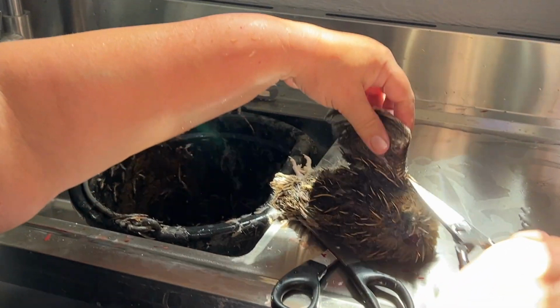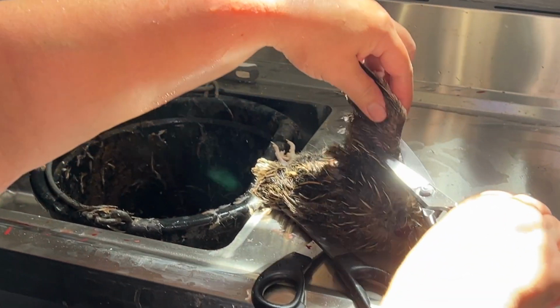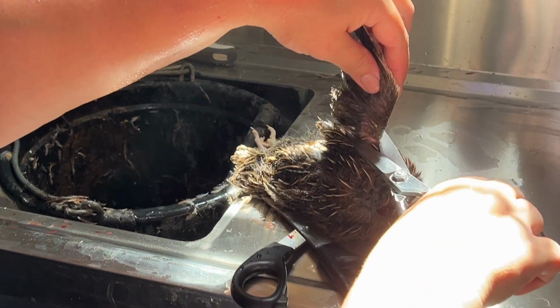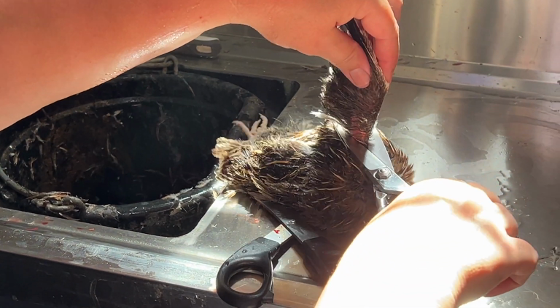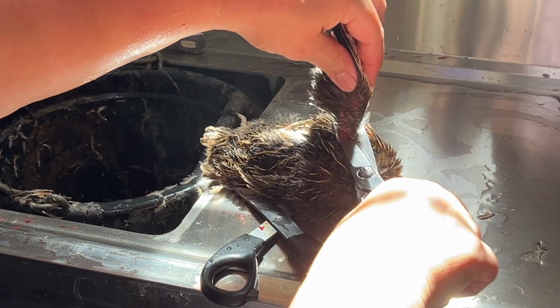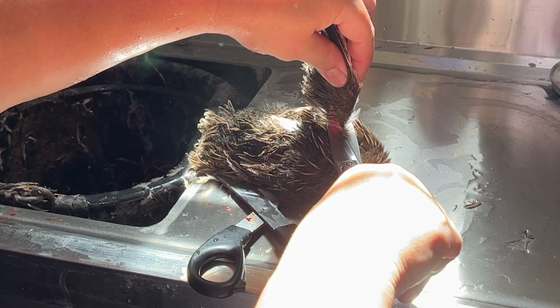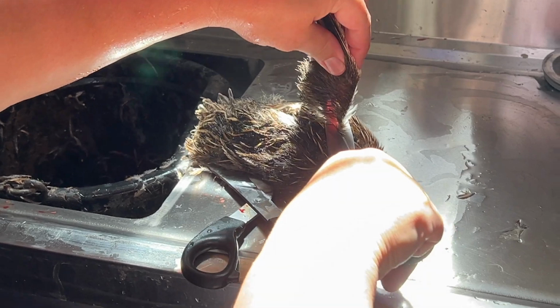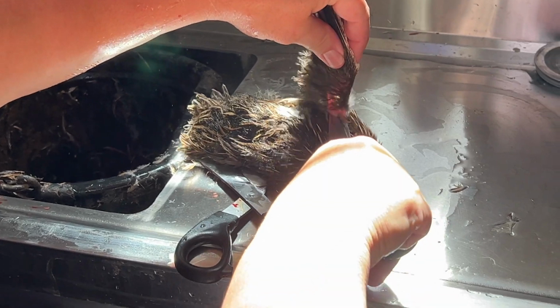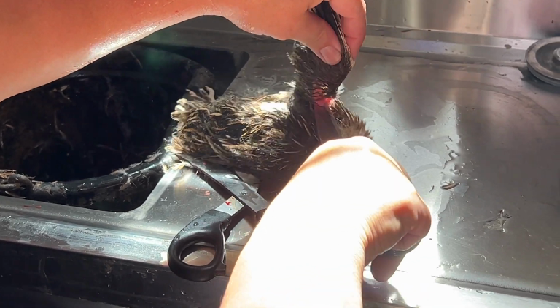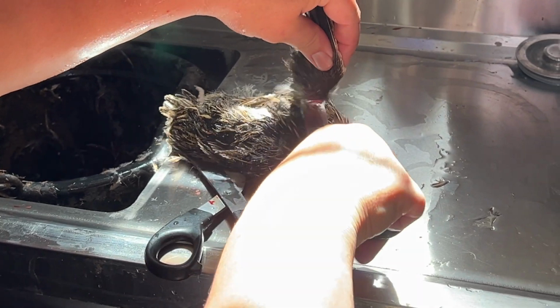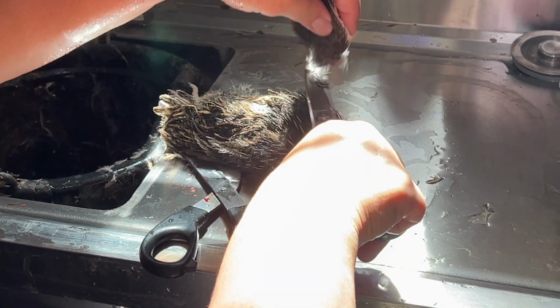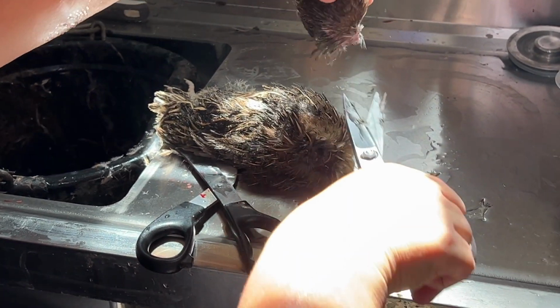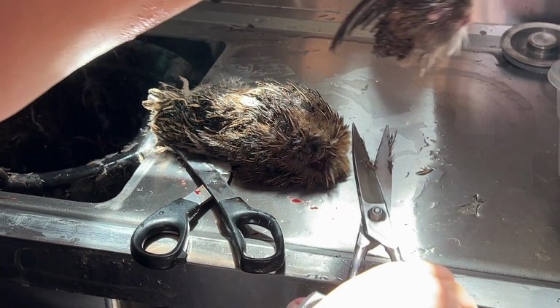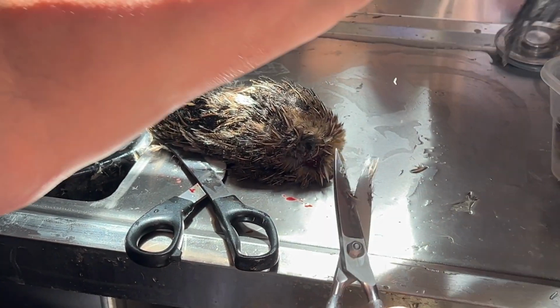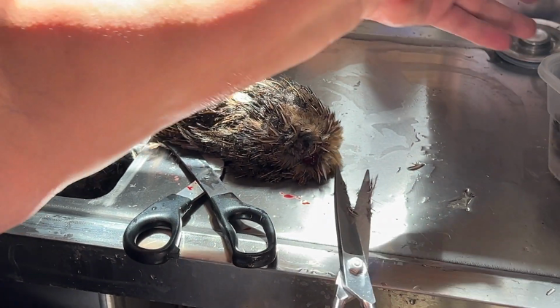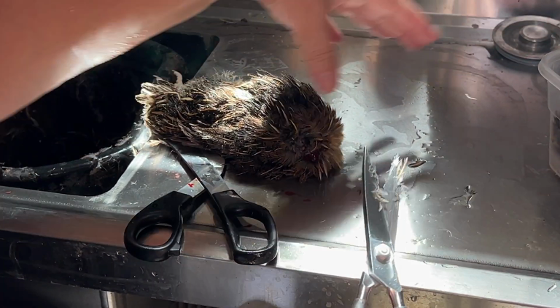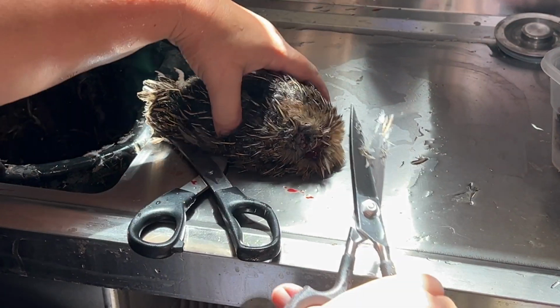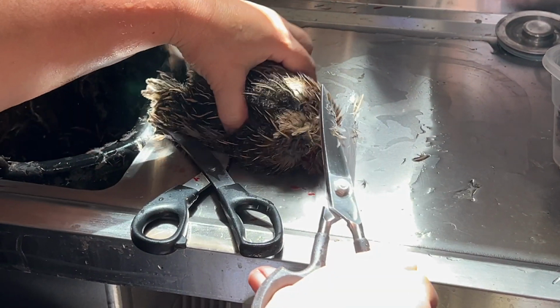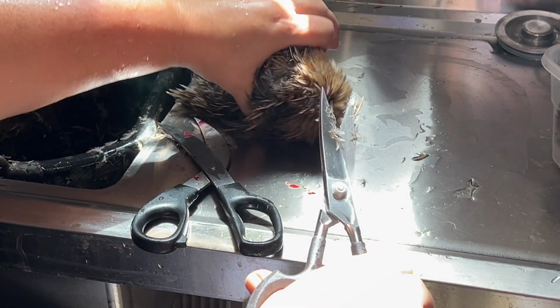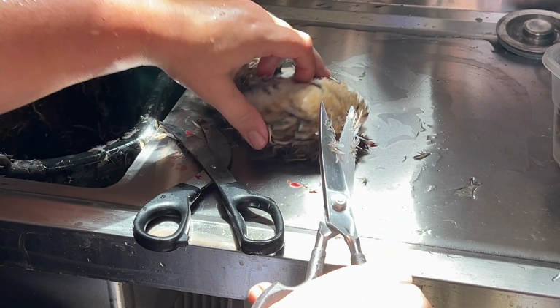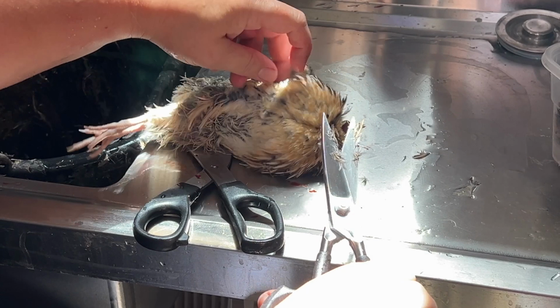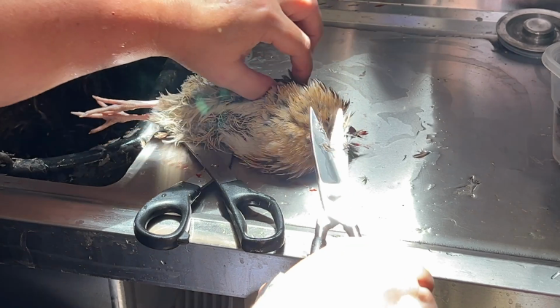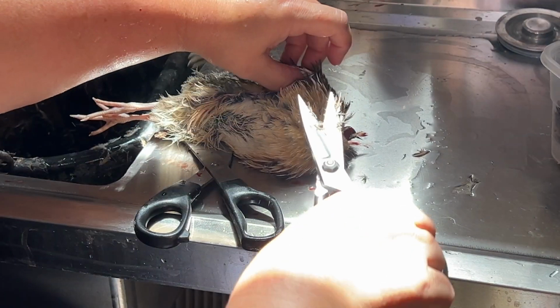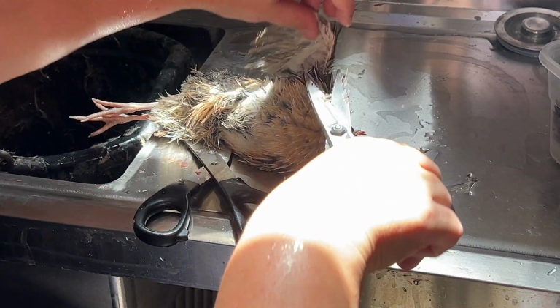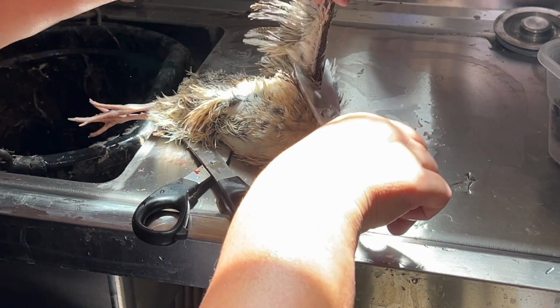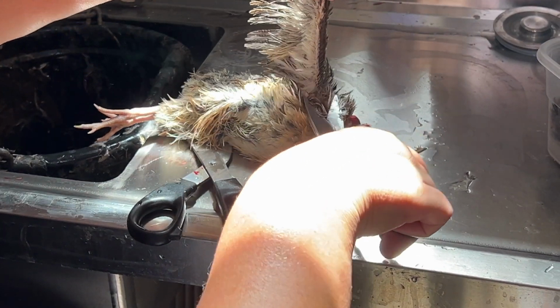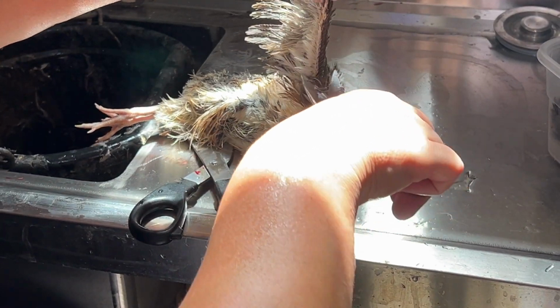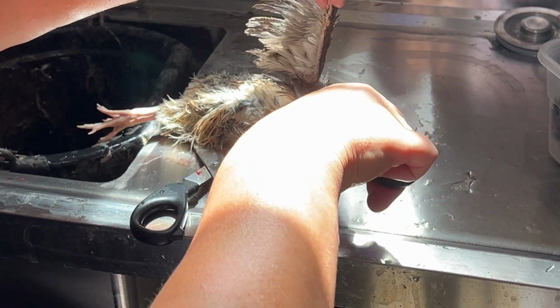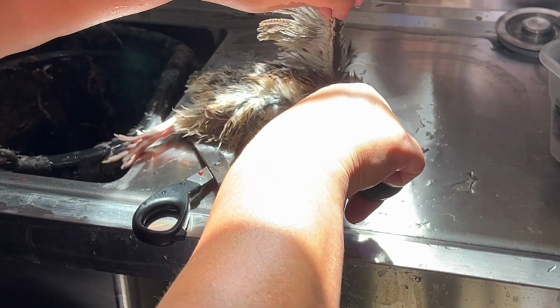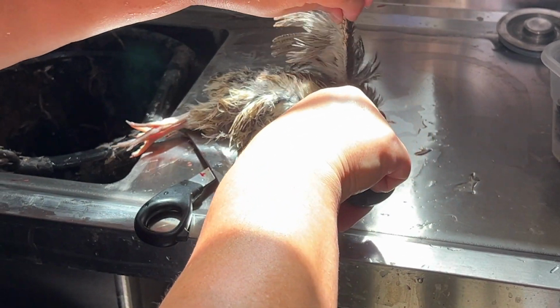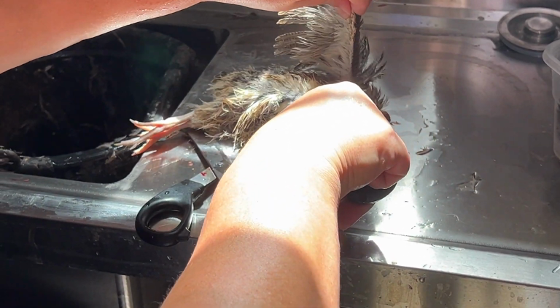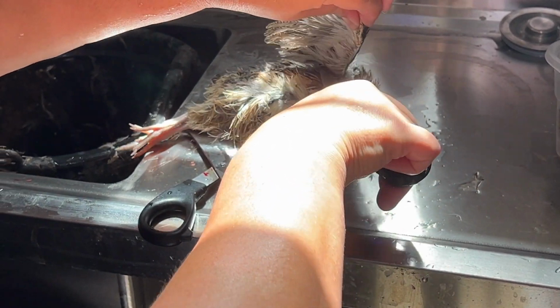Next step, one wing. And I save those, because I dehydrate them for dog treats. Flip it over for the other side, get the other wing.